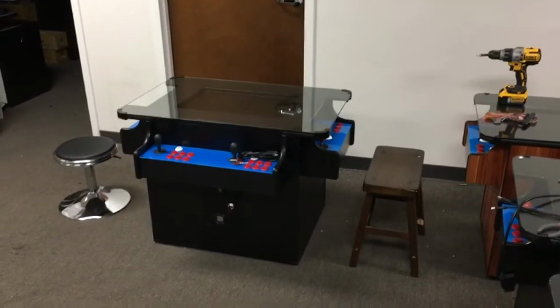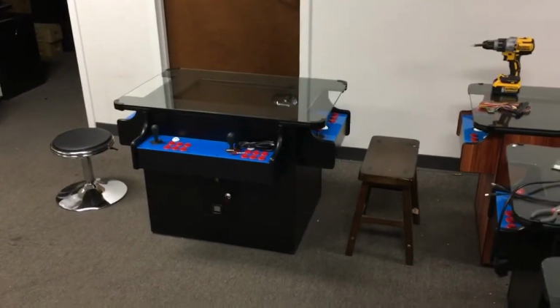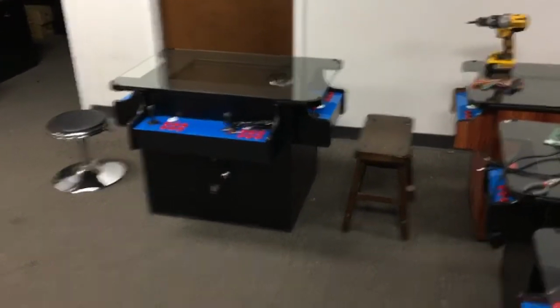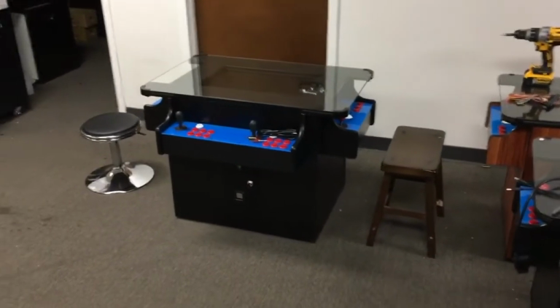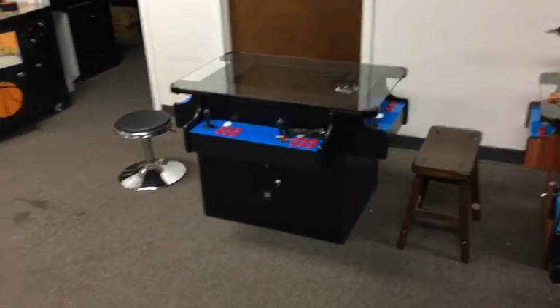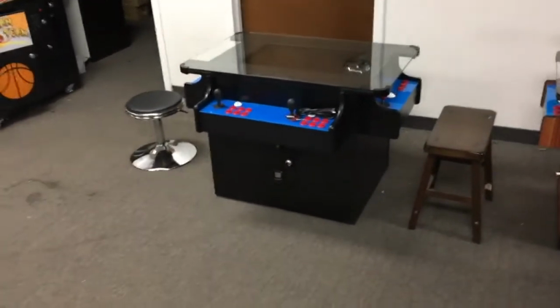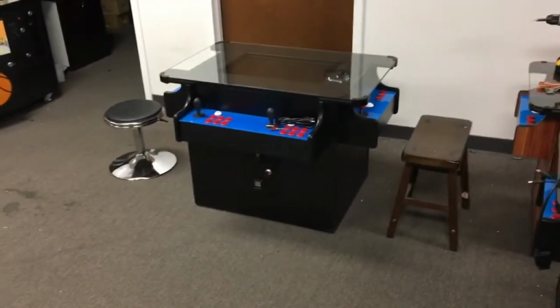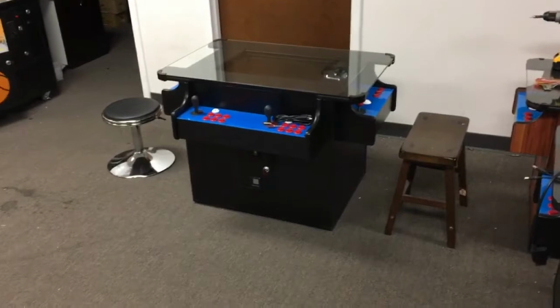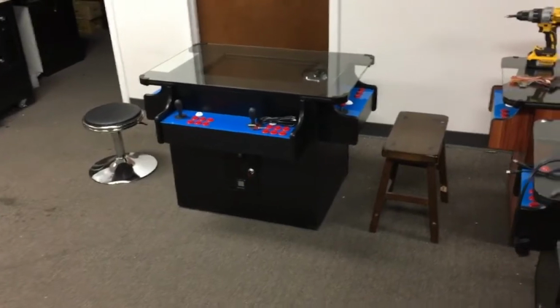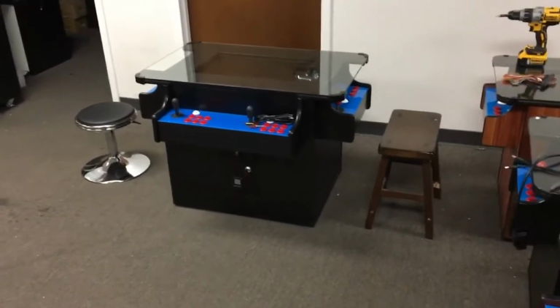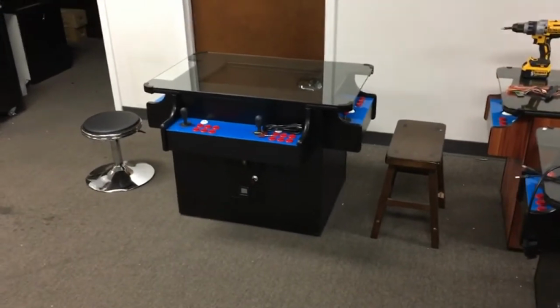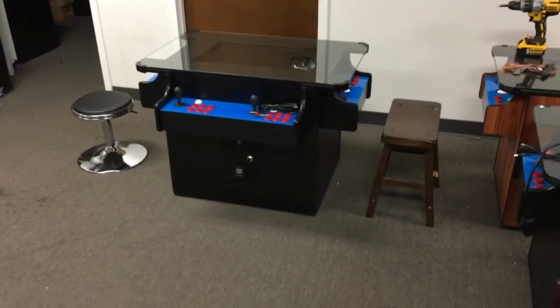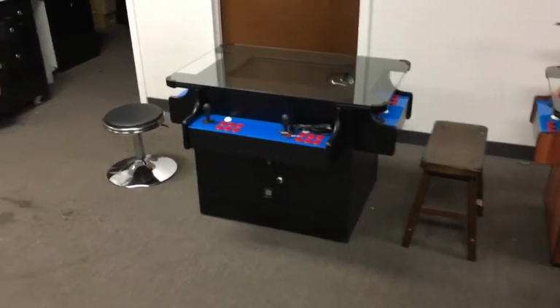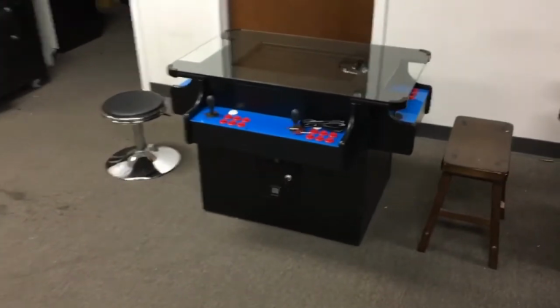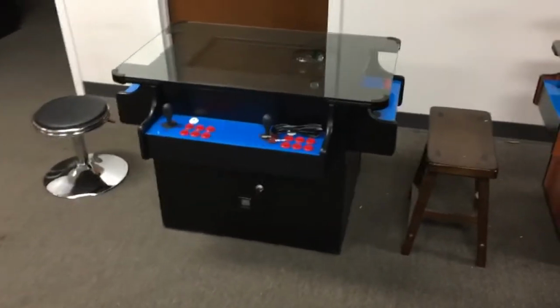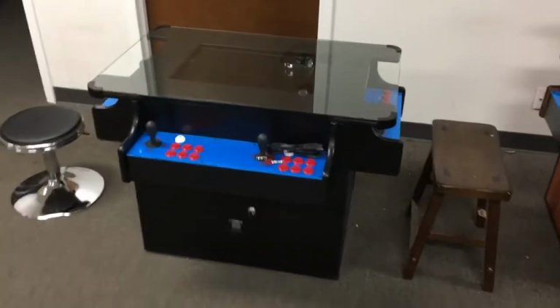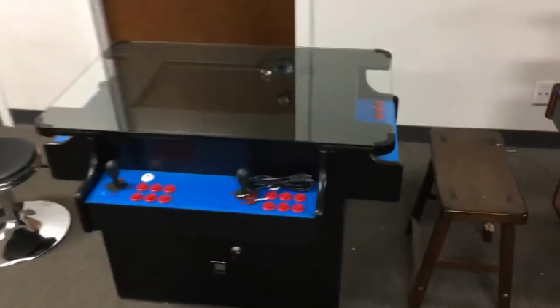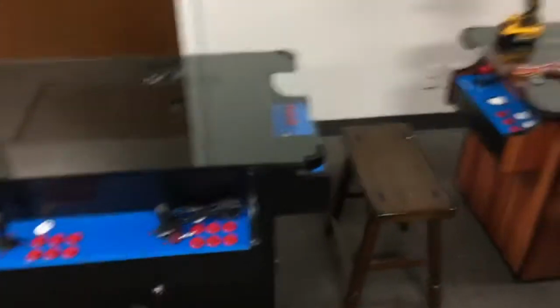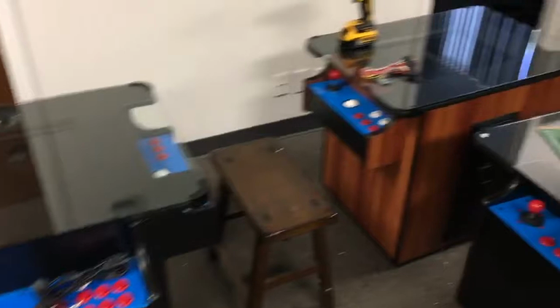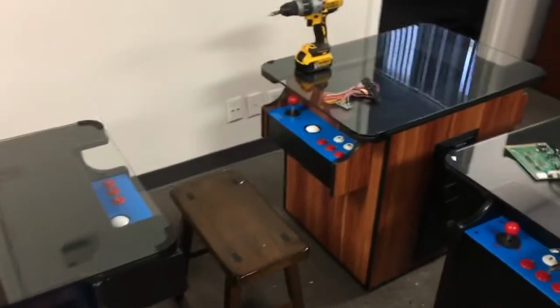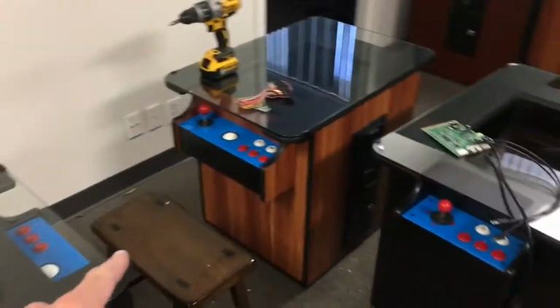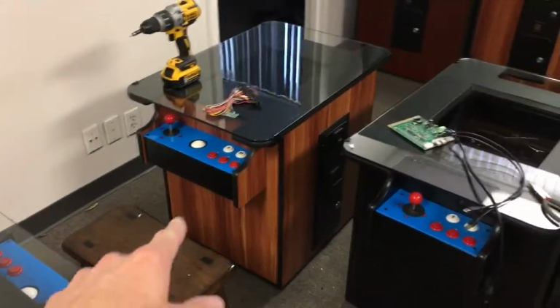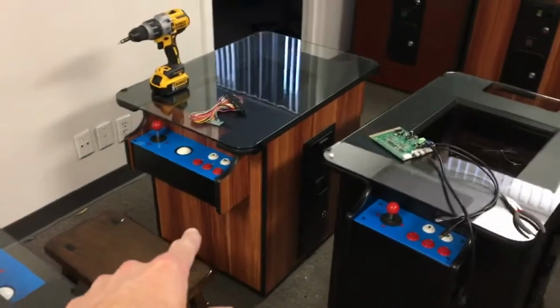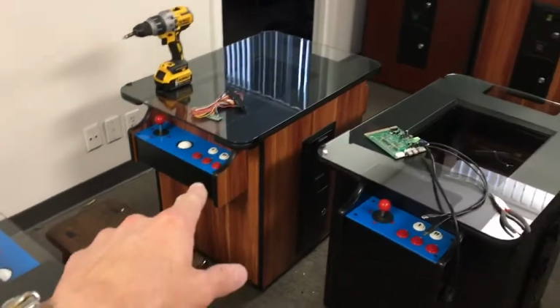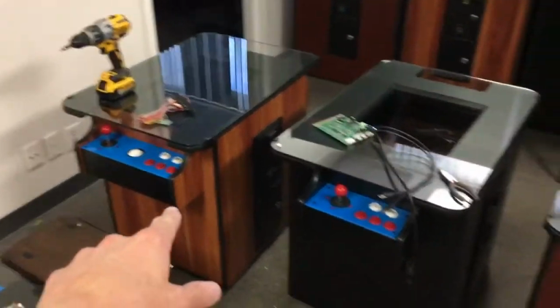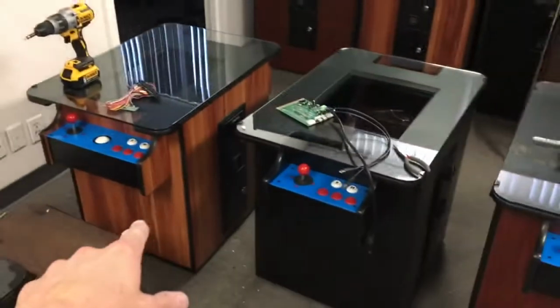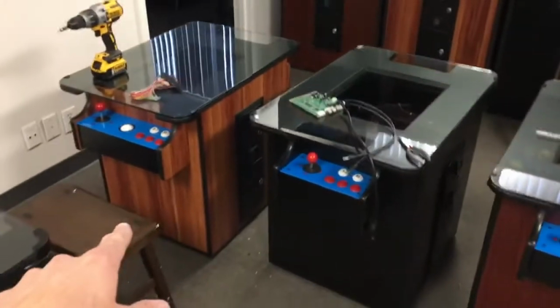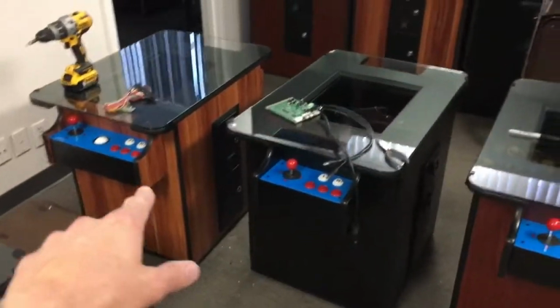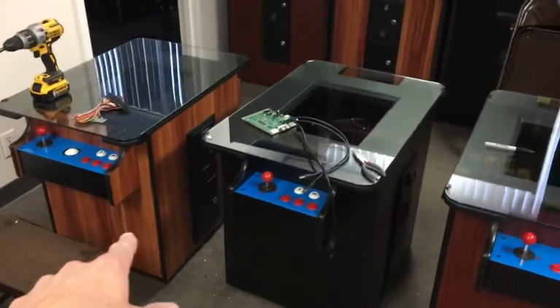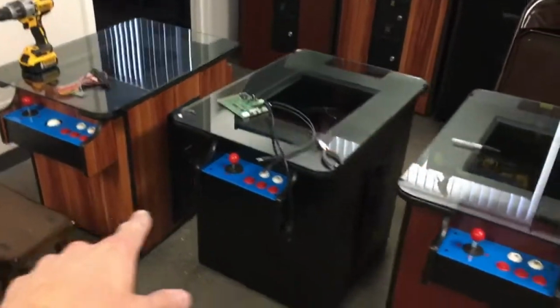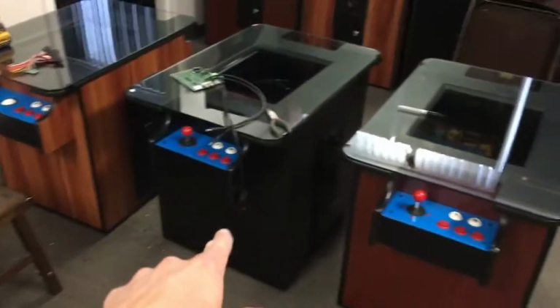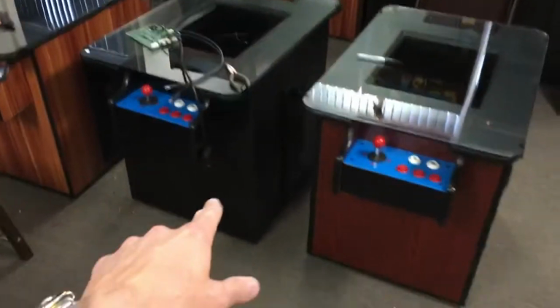Hi everybody, thank you for taking a minute to watch this video. This is Bruce at the Coin Op Store. In this video I'm going to be showing you our ultimate cocktail arcade. These are the standard cocktail arcades that we sell — that's walnut black, and that's what cherry would look like.